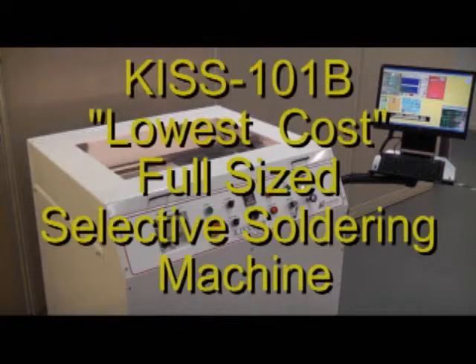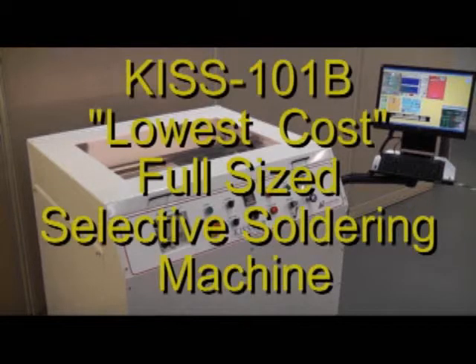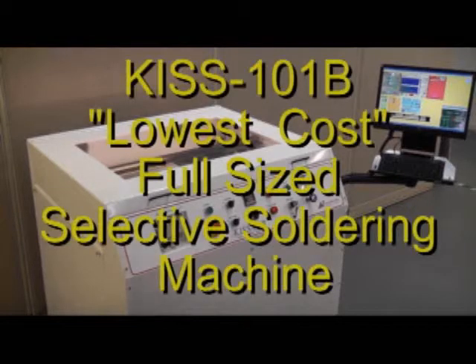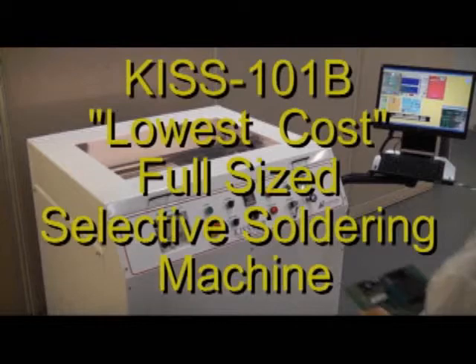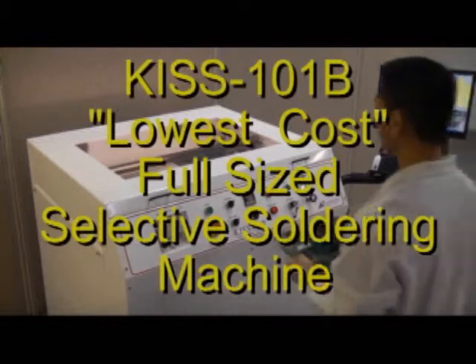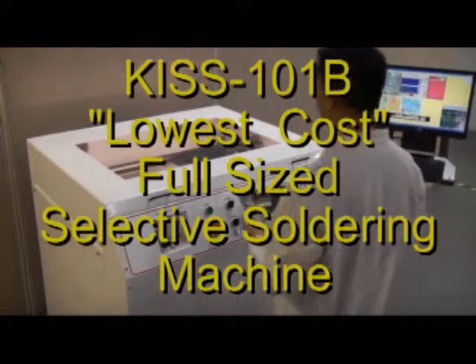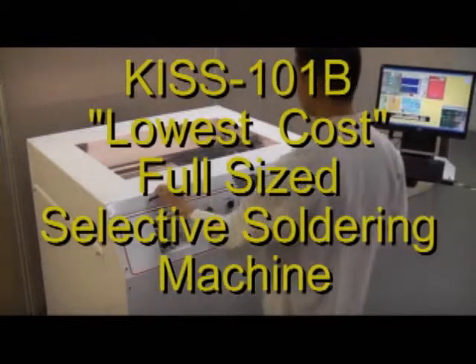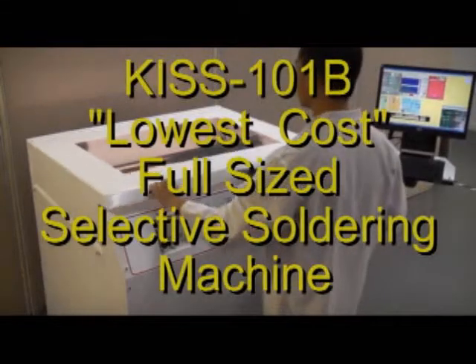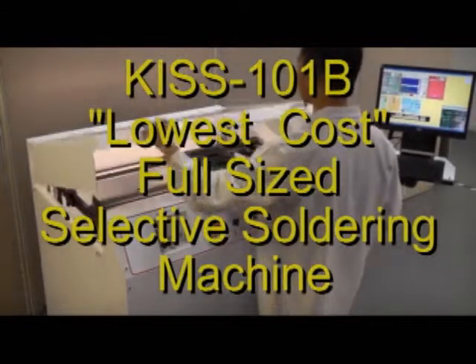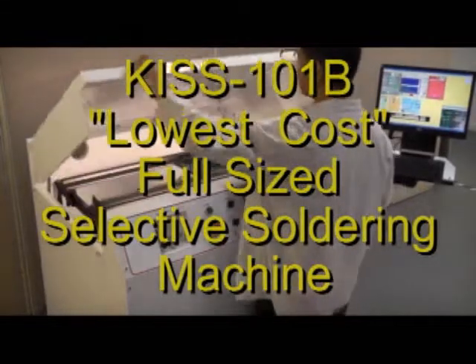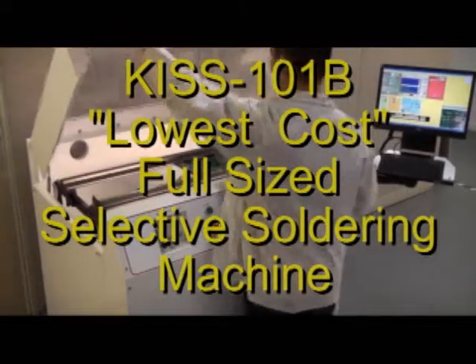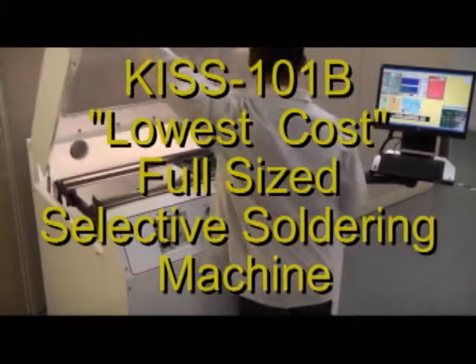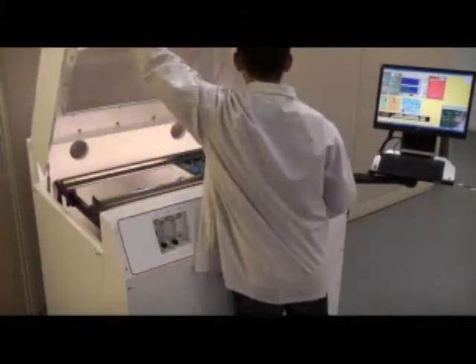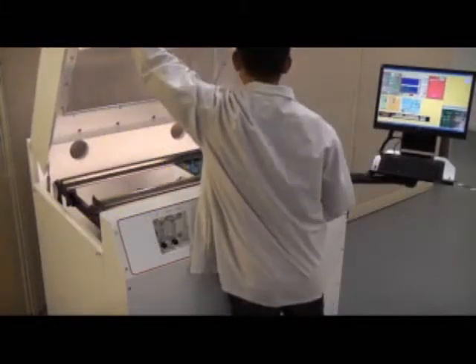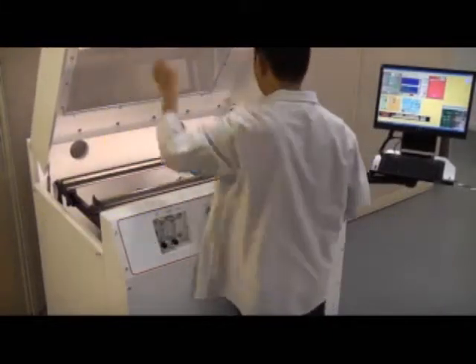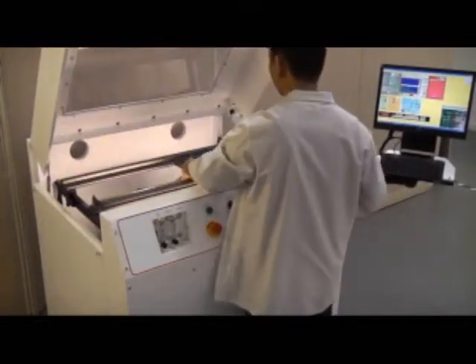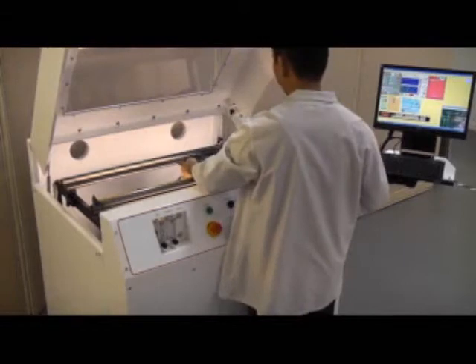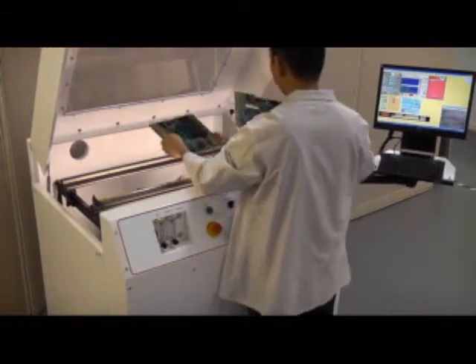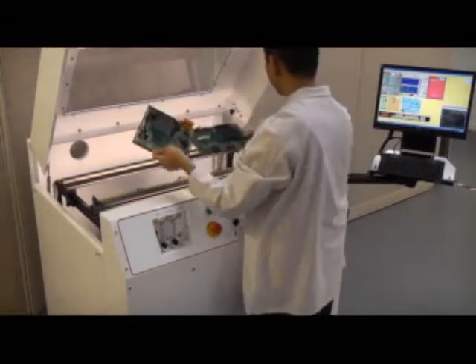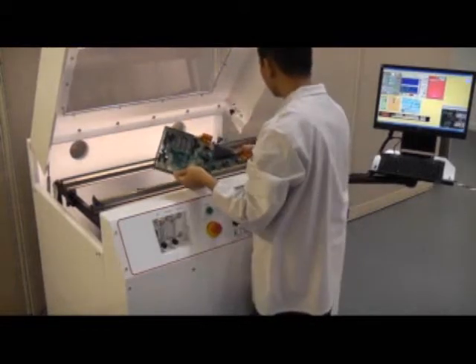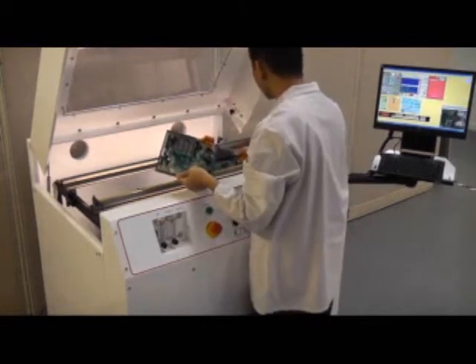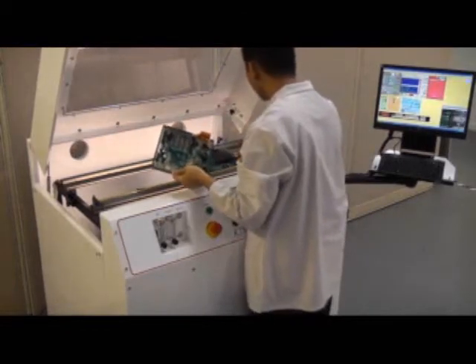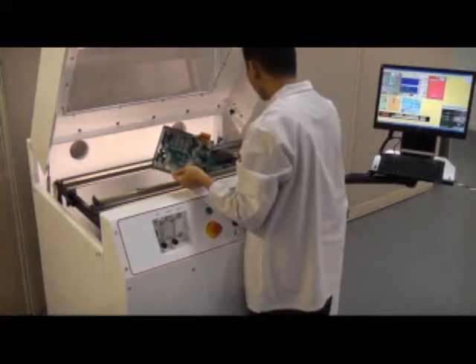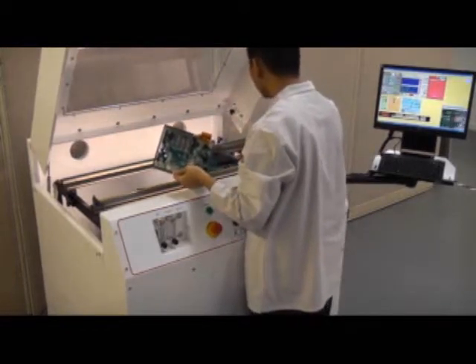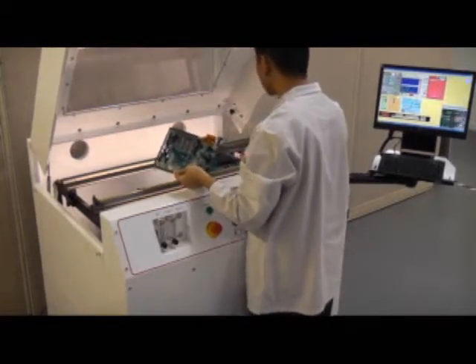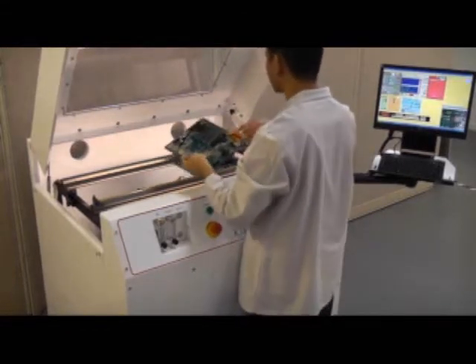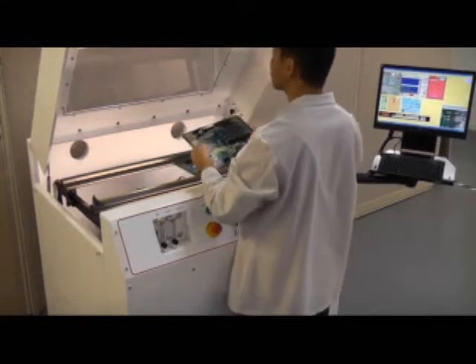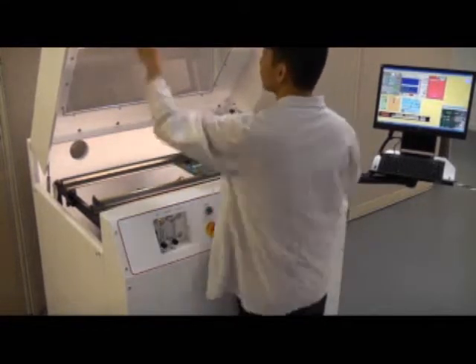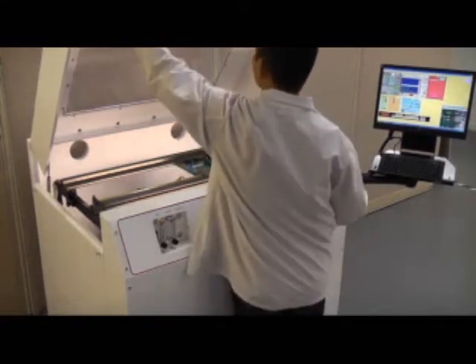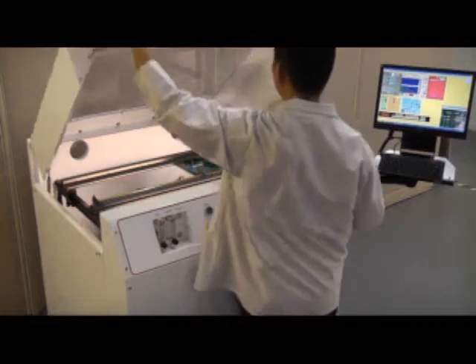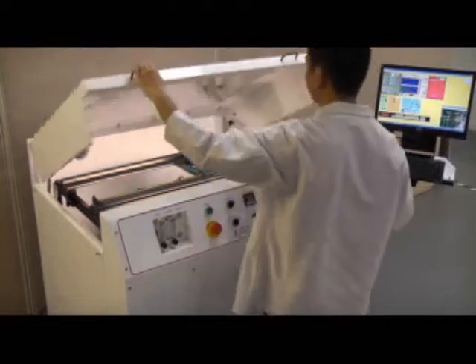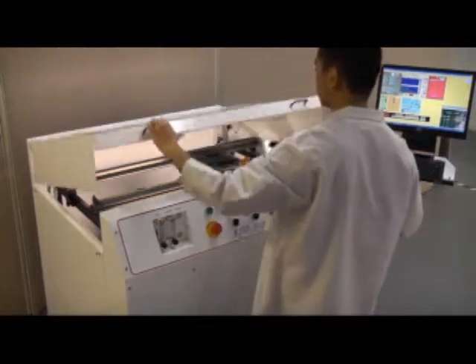Ace is proud to introduce the KISS 101B. The 101B is a fully enclosed selective soldering machine designed specifically for high mix contract manufacturing.